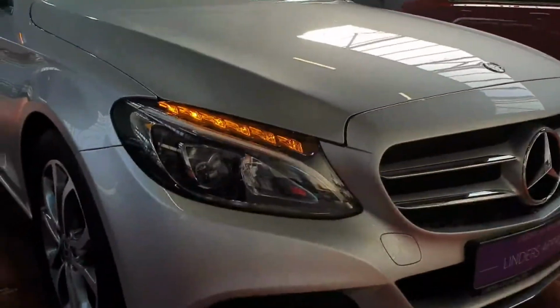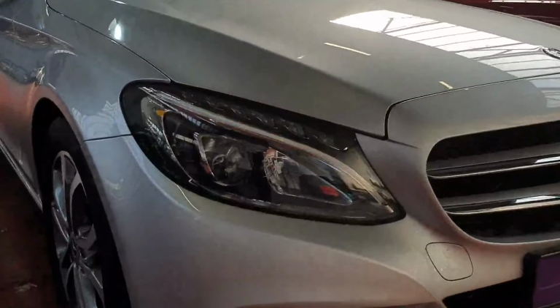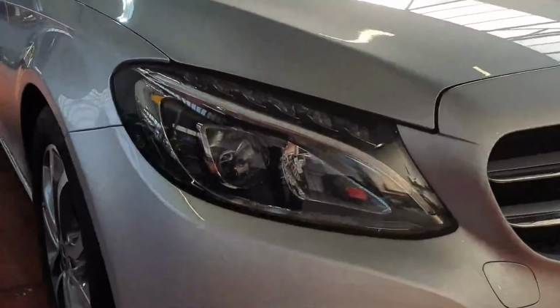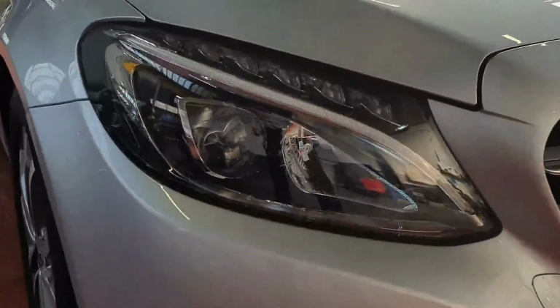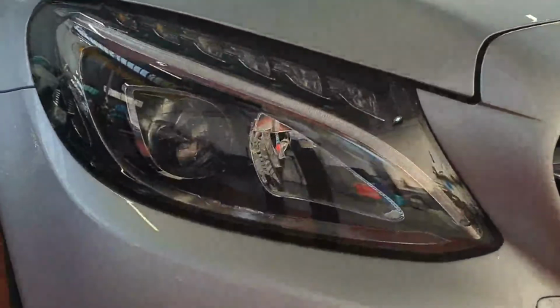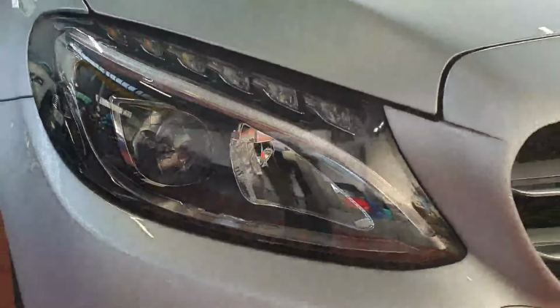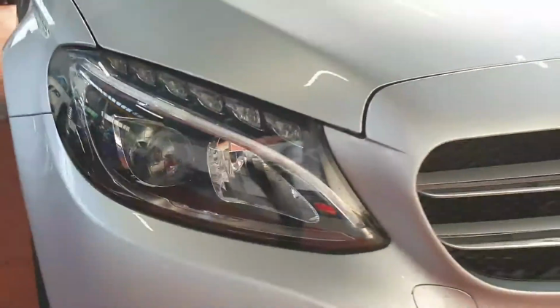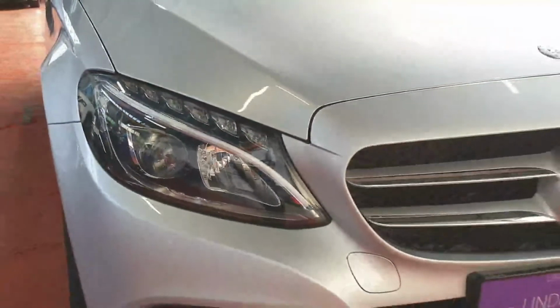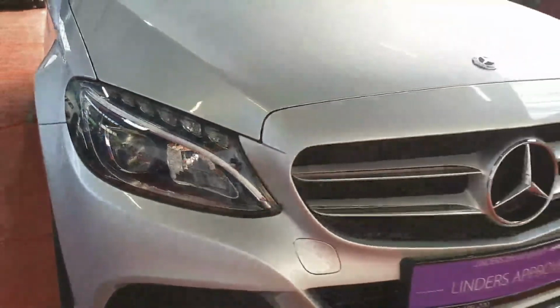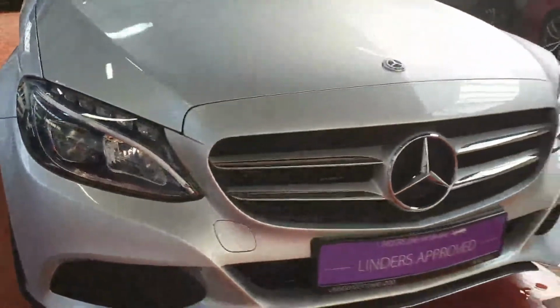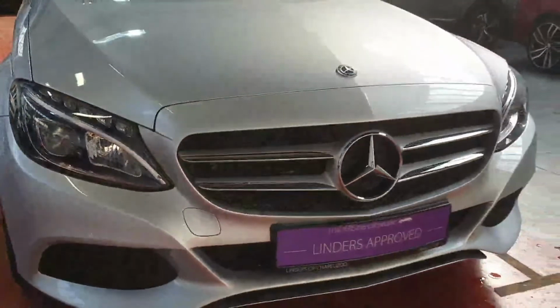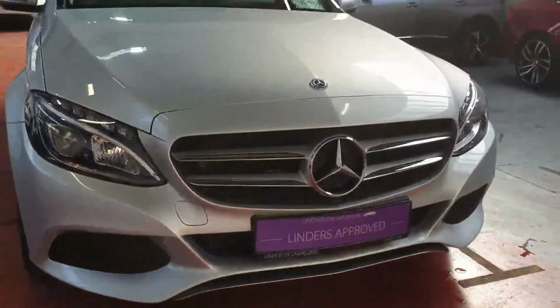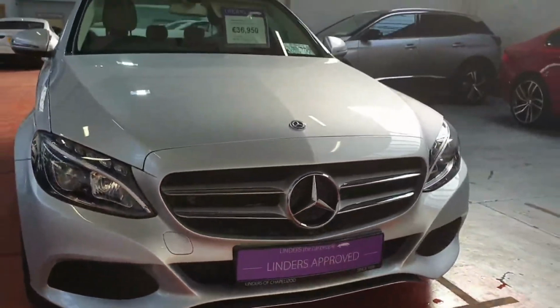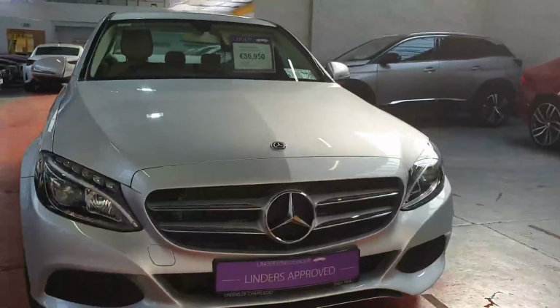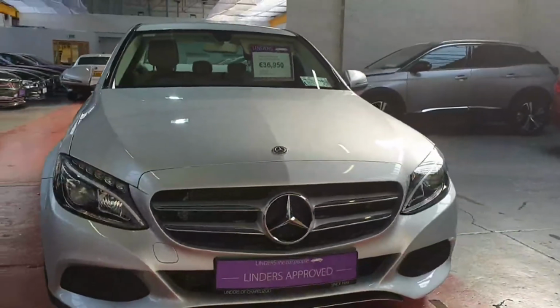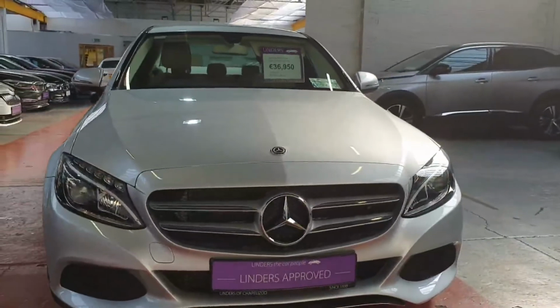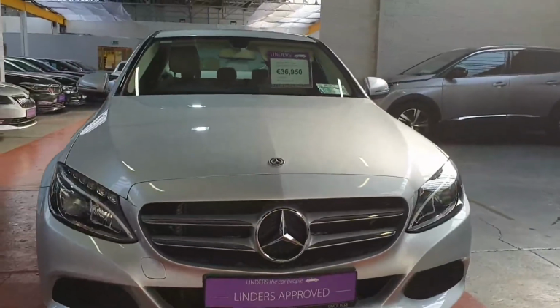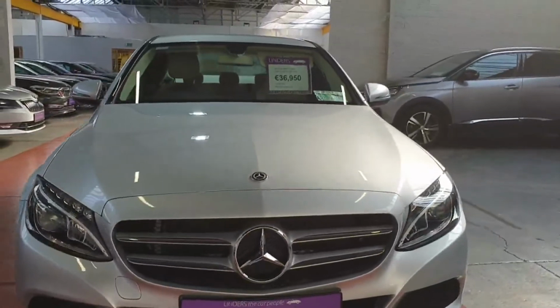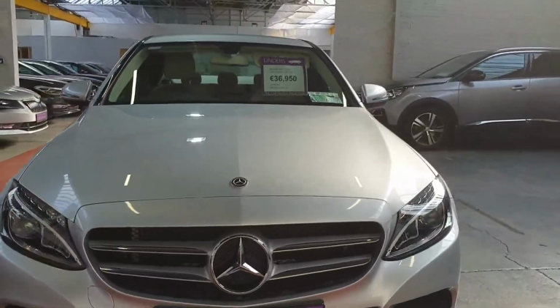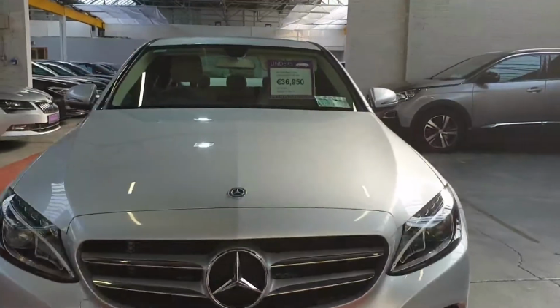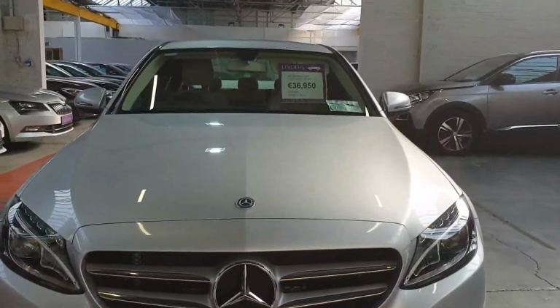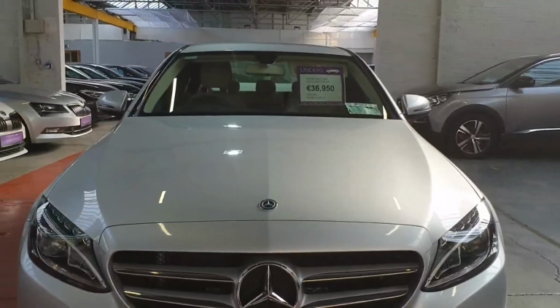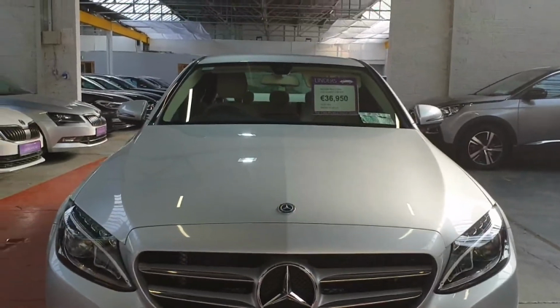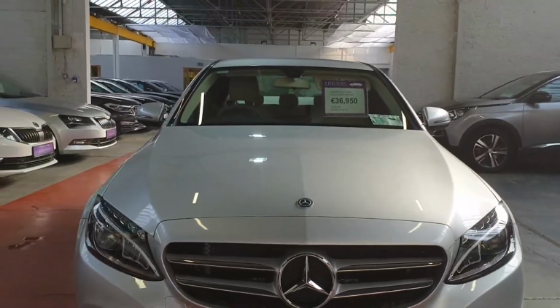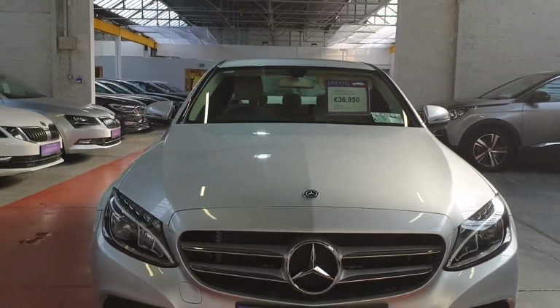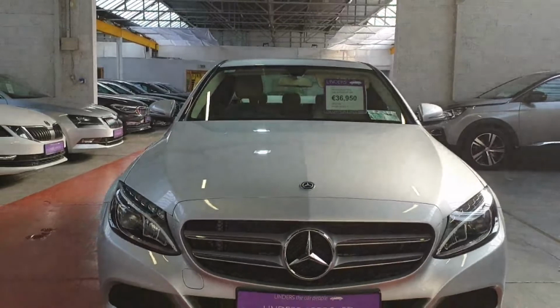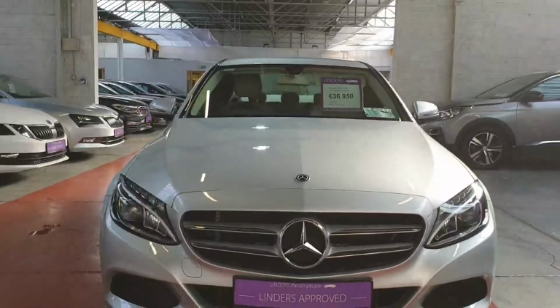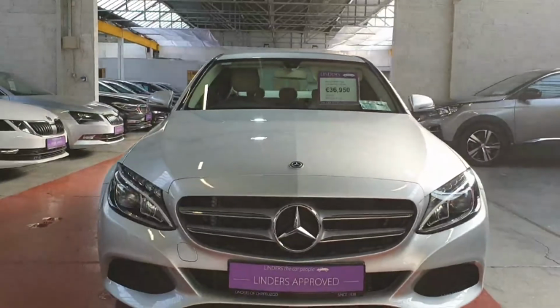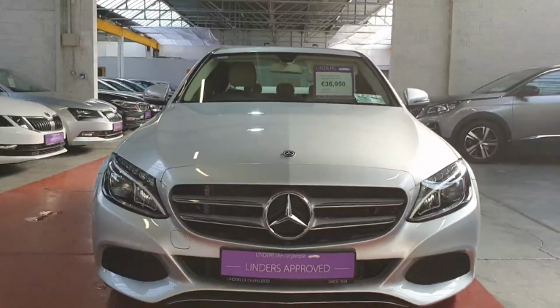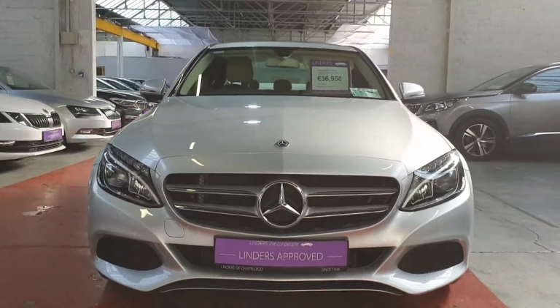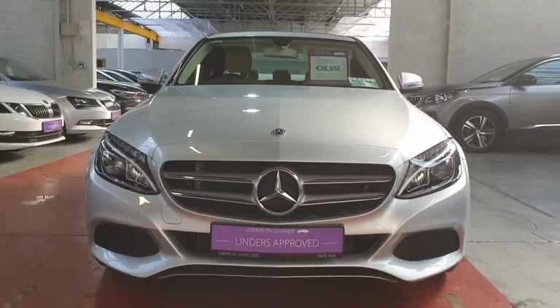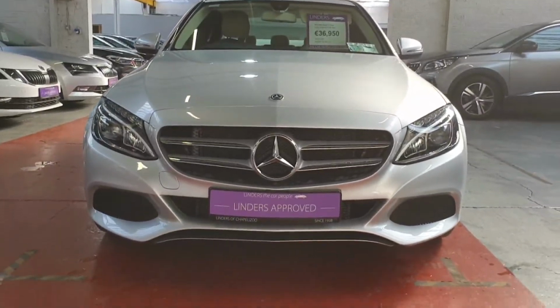You can just about see the lovely LED high-performance headlamps as well. There are no marks, dents, scratches, or stone chips anywhere on the car, and the interior is absolutely perfect. It's even taxed up until March next year.